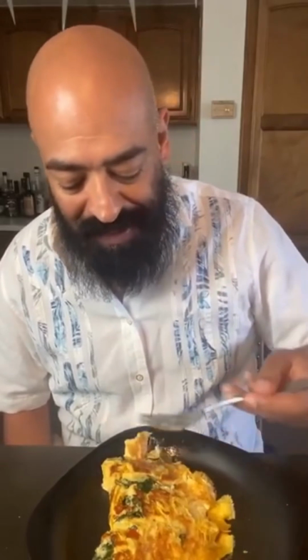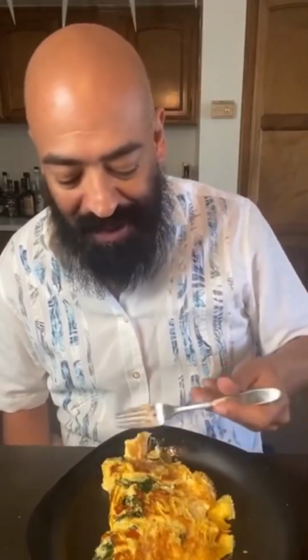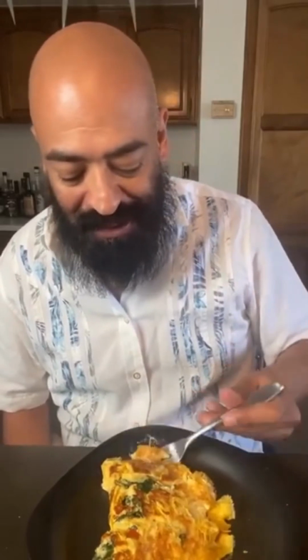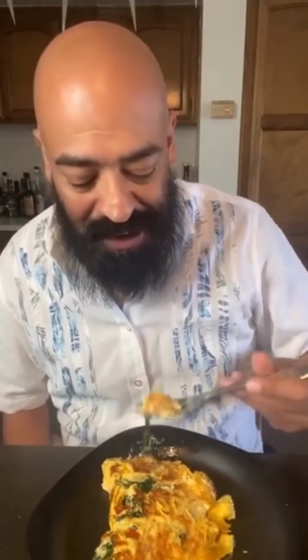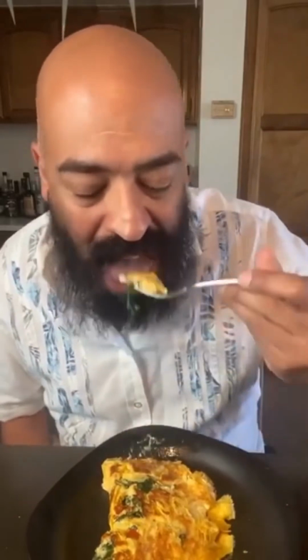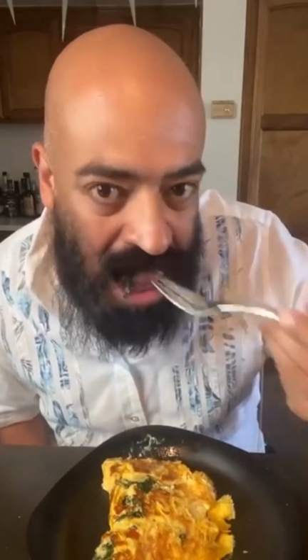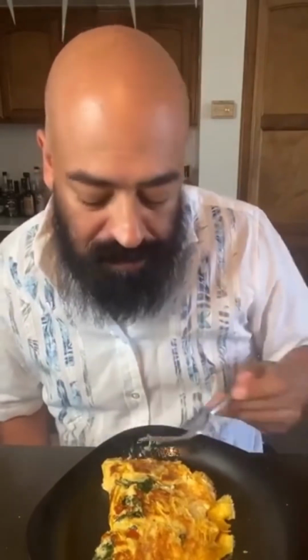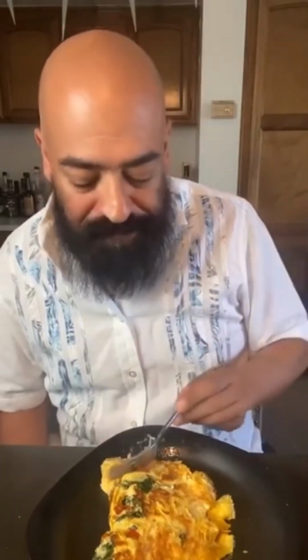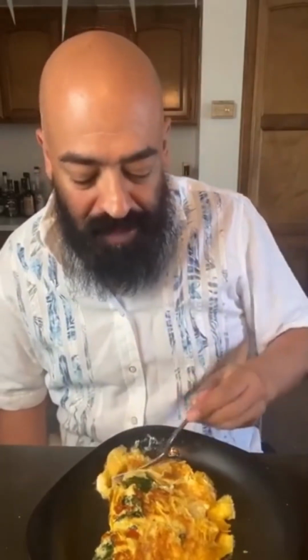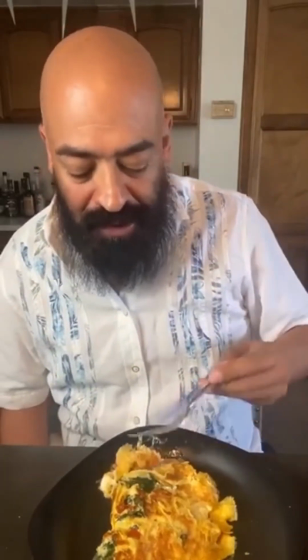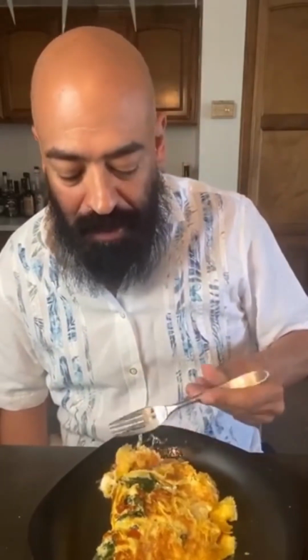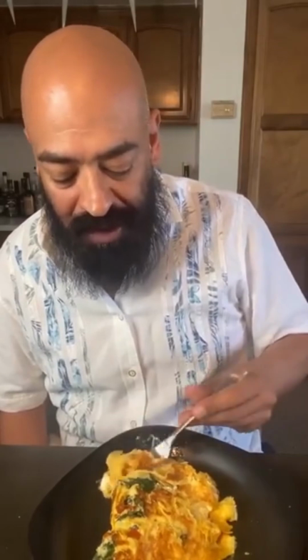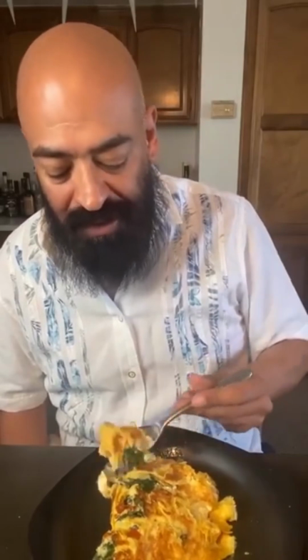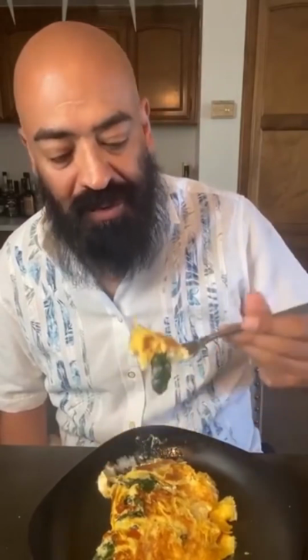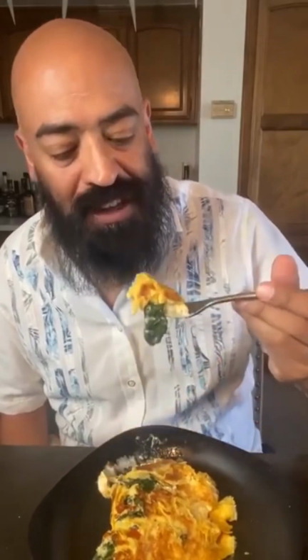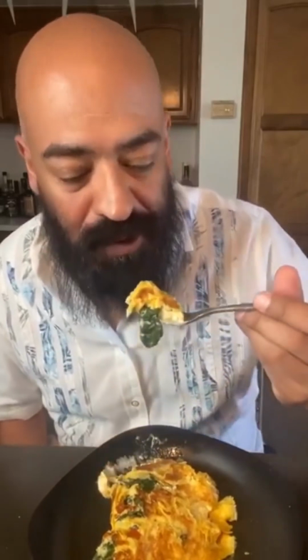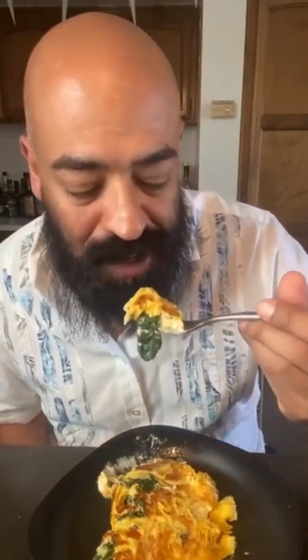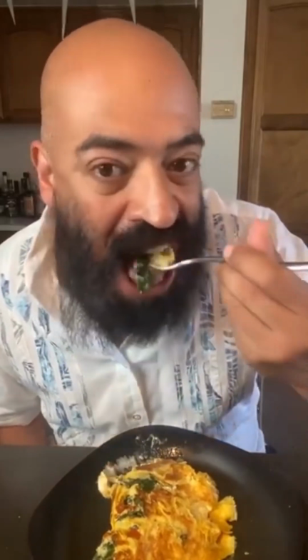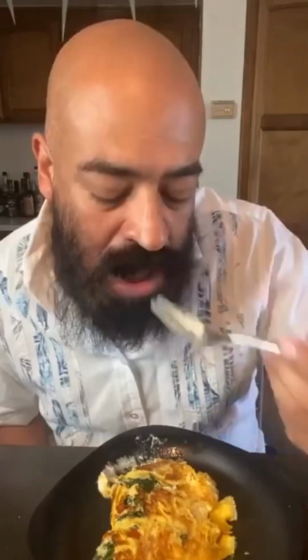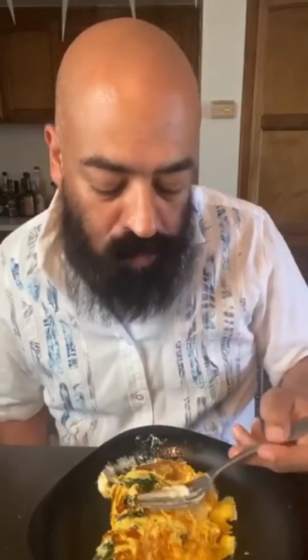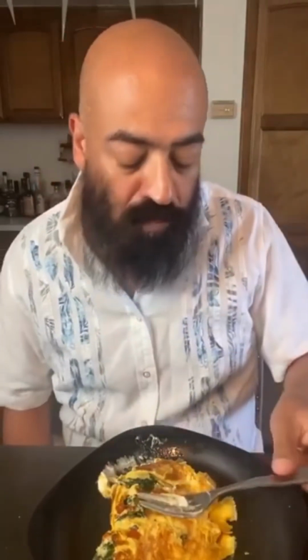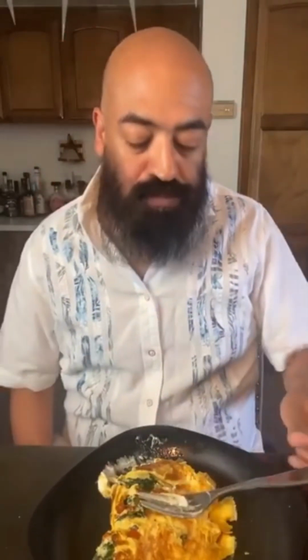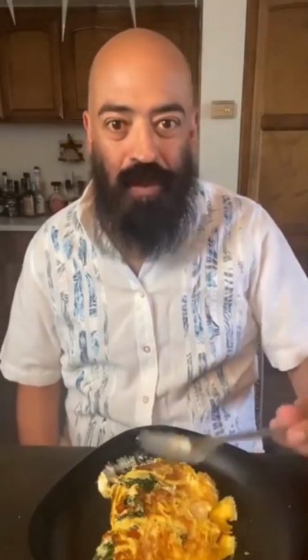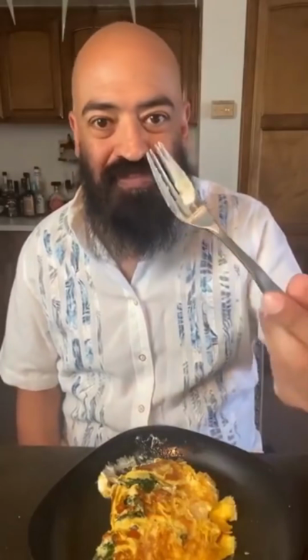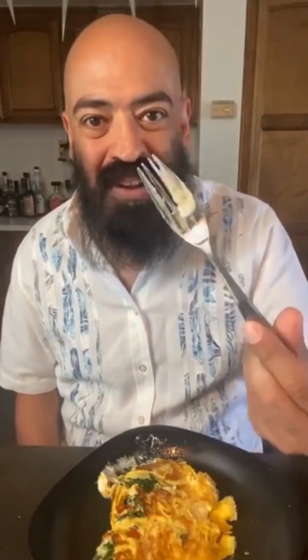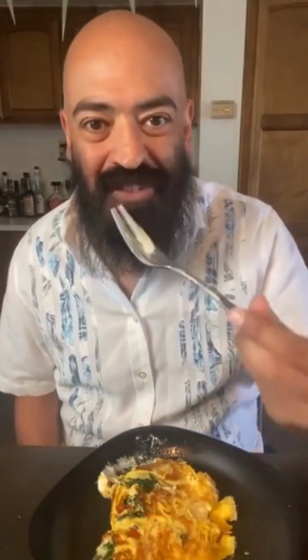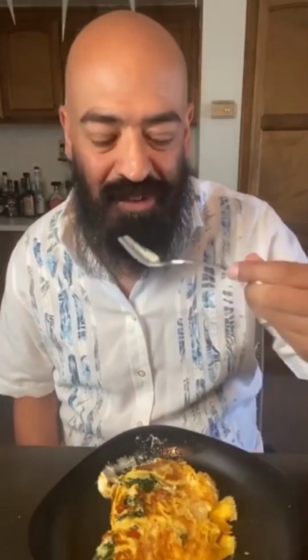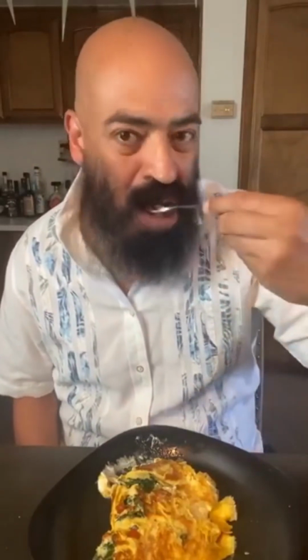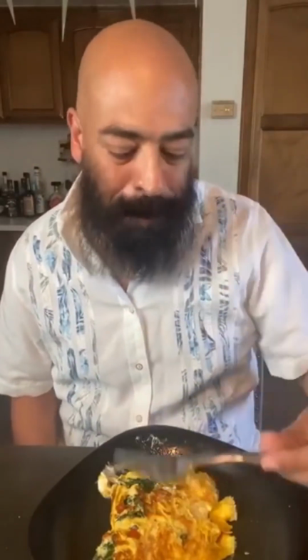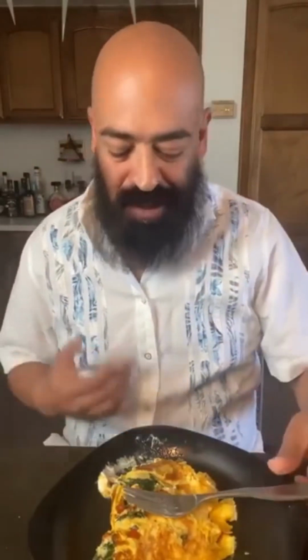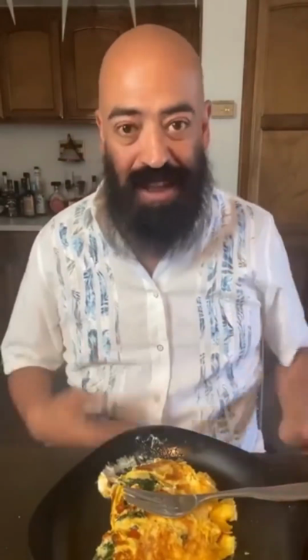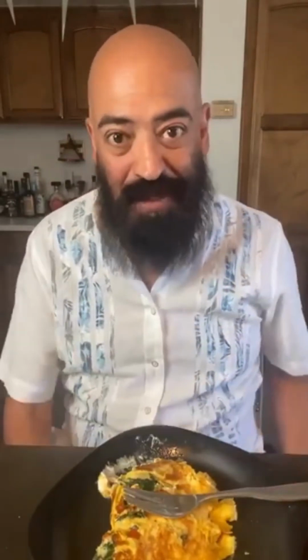That goat cheese is so good. How could you go wrong? You've got goat cheese, sweet and spicy peppers, and some spinach. Look at that texture on the goat cheese — it had some kind of melt in there.